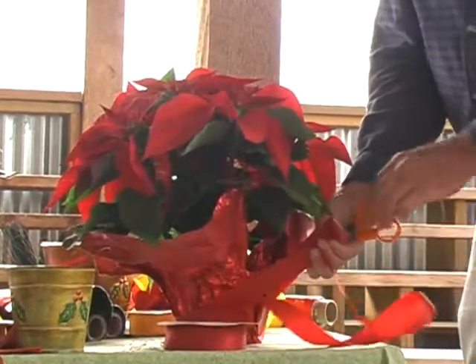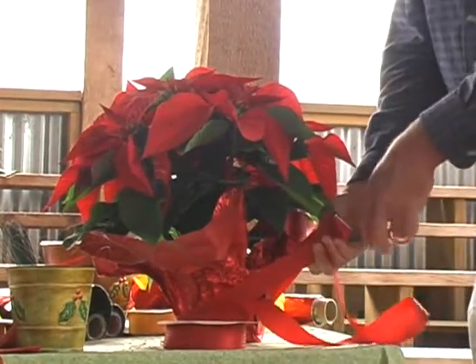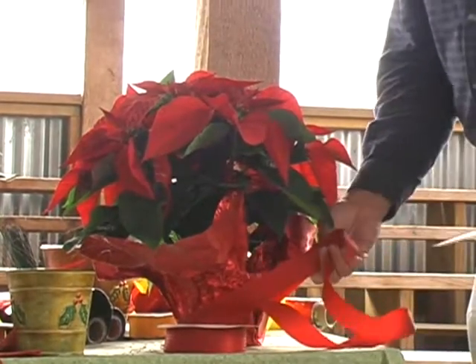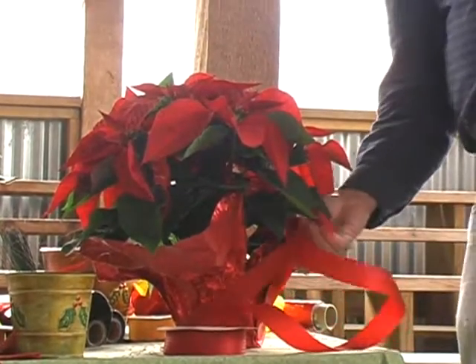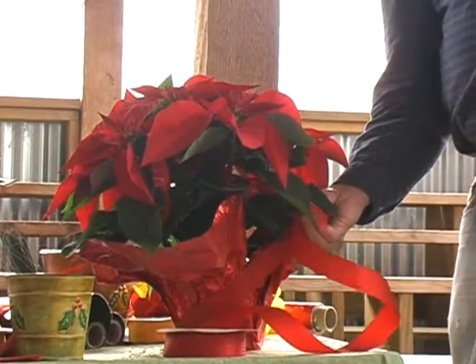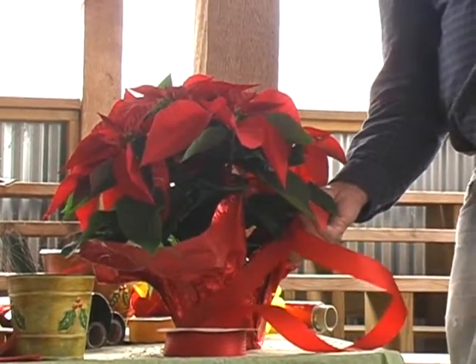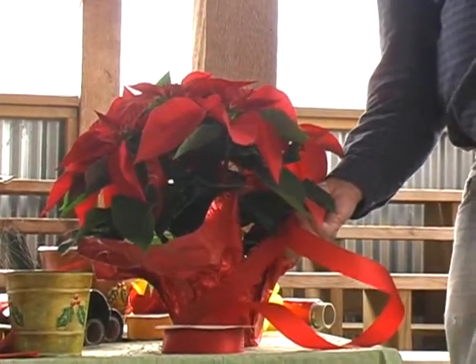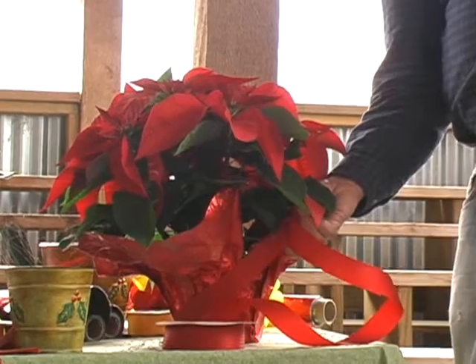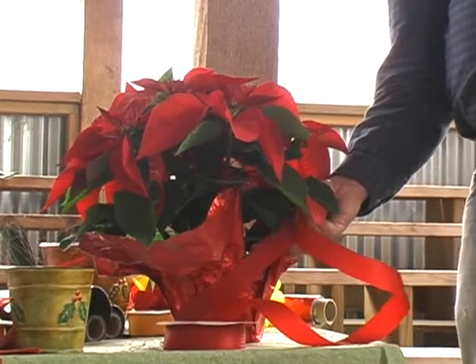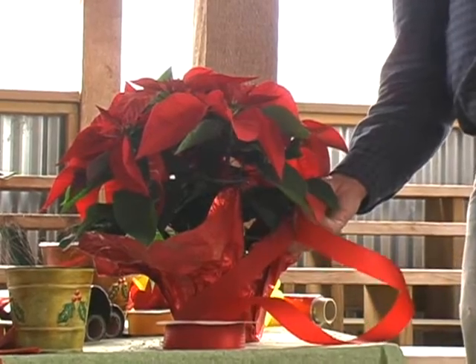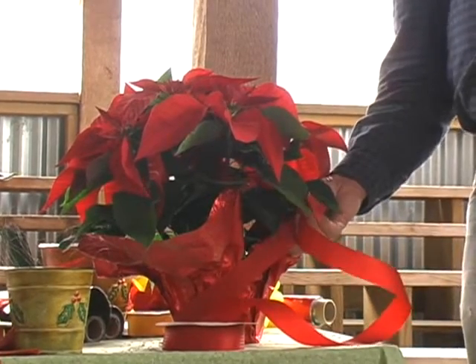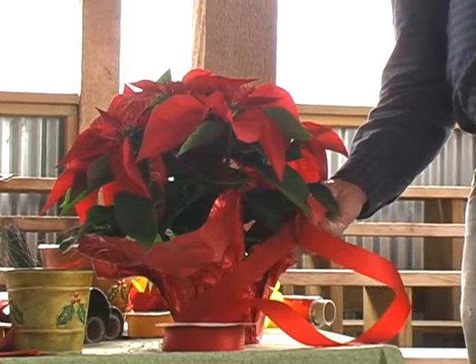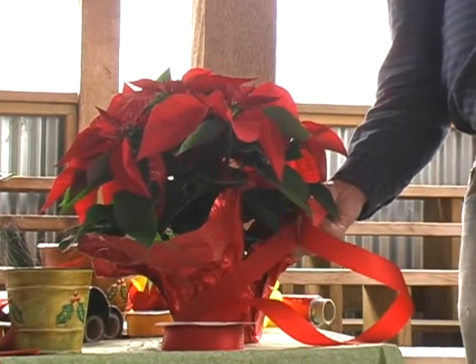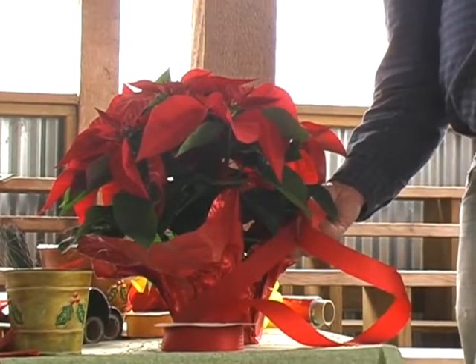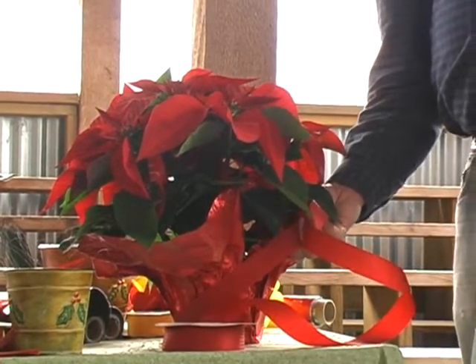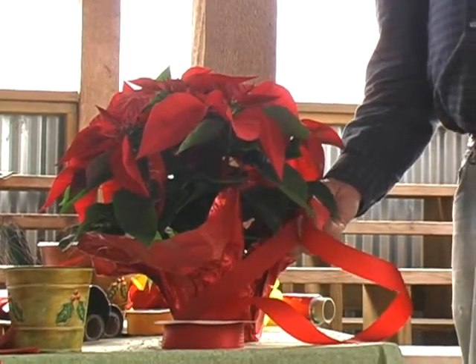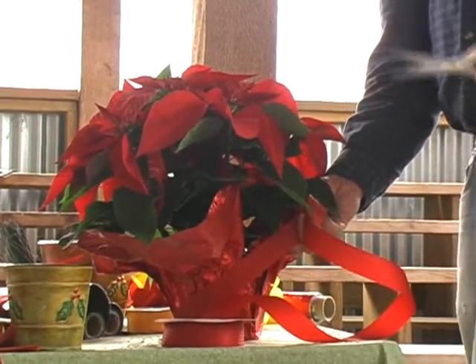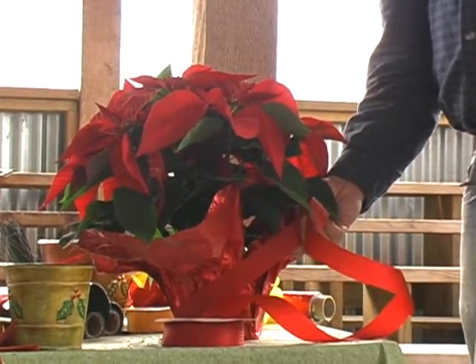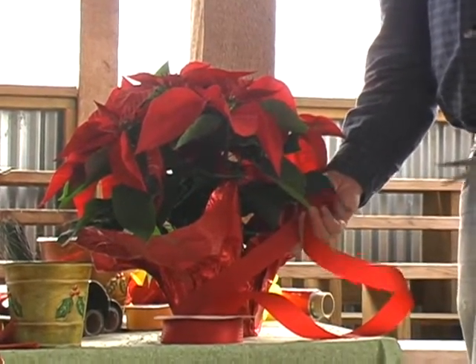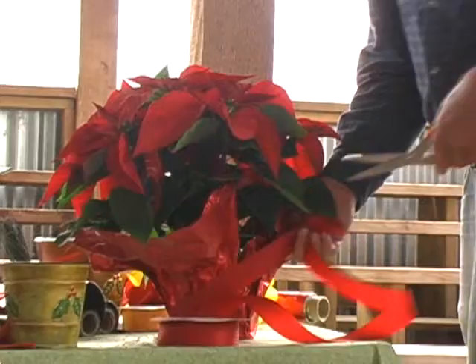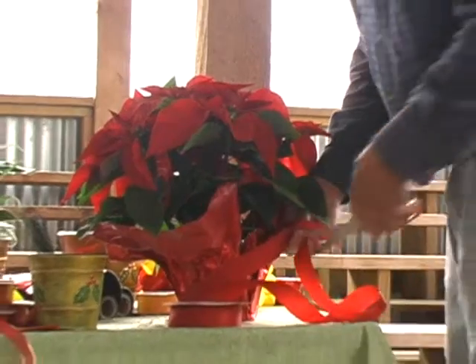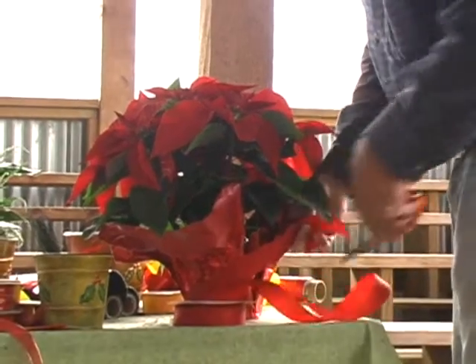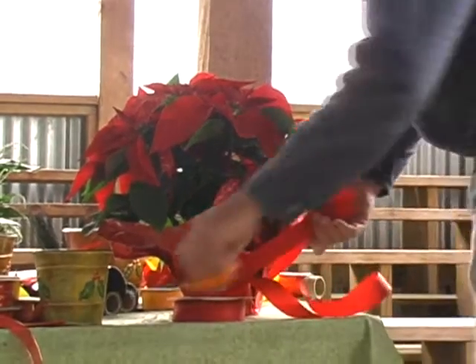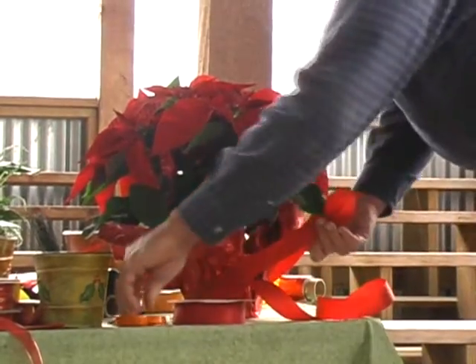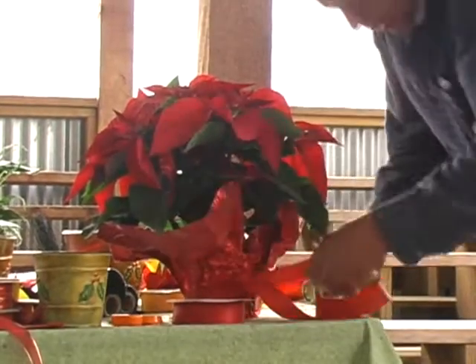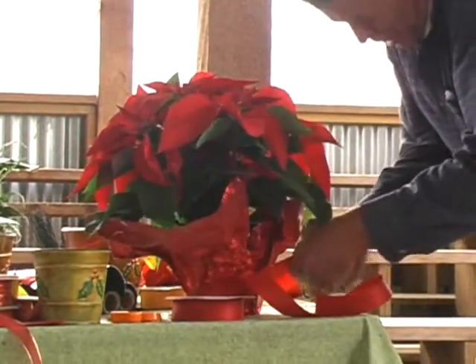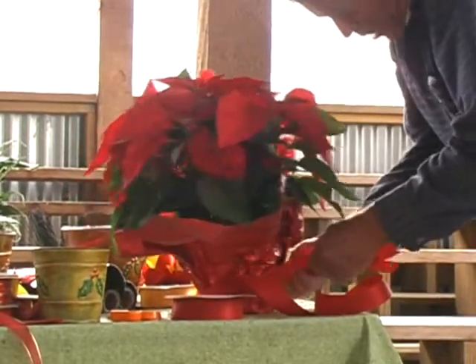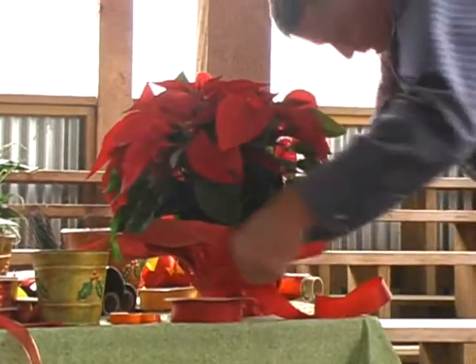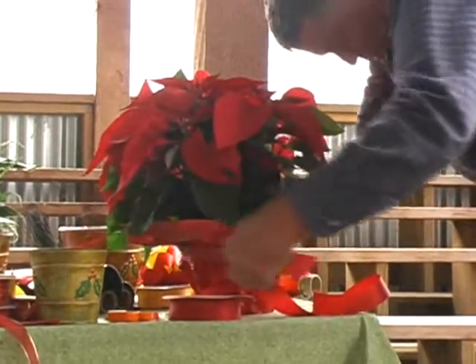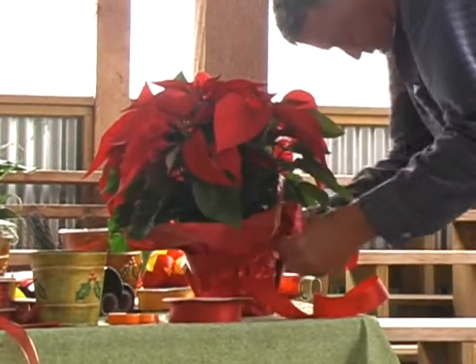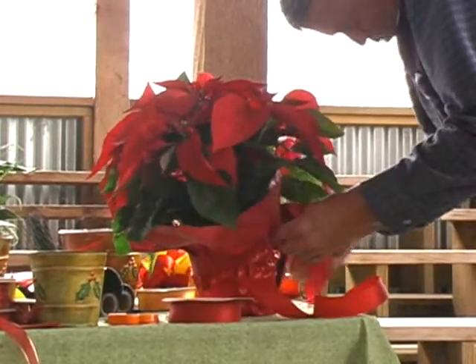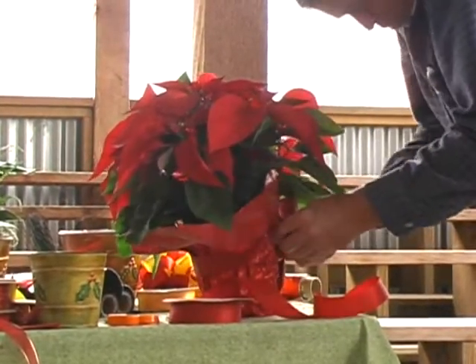If in doubt, leave a little bit extra here. You can always cut it off. You can cut off a shorter piece of ribbon or a longer piece of ribbon, but you can't make a piece that's too short any longer, so allow just a little margin until you're real used to what you're doing.